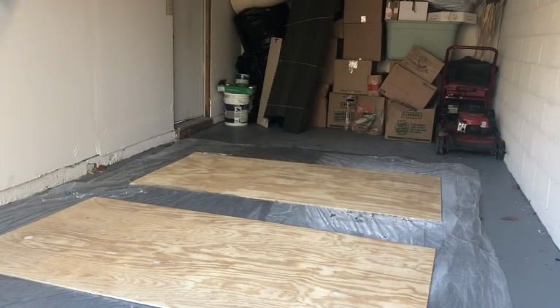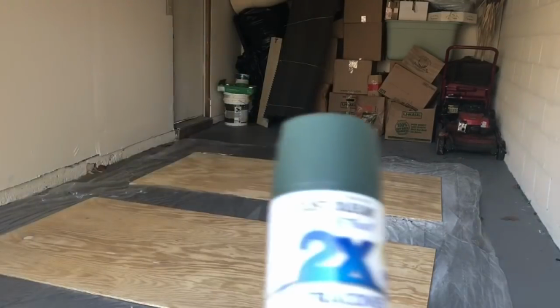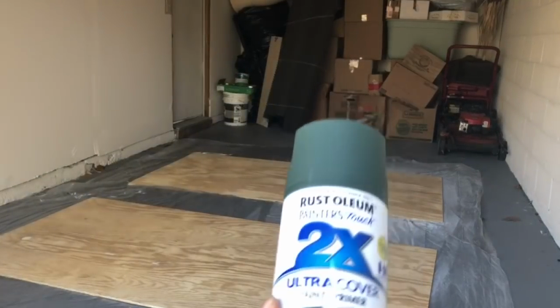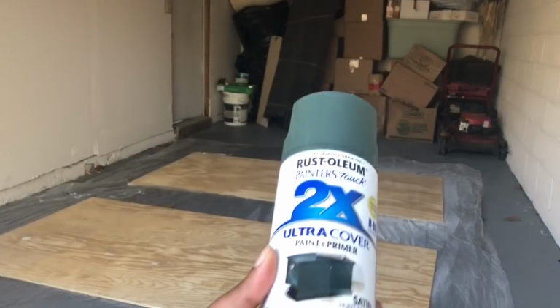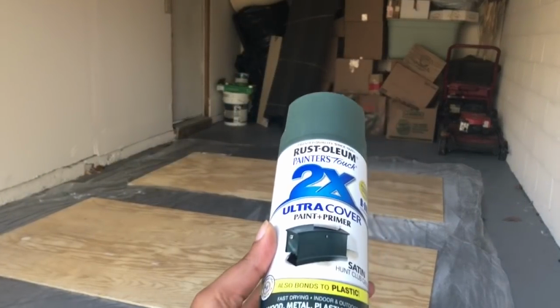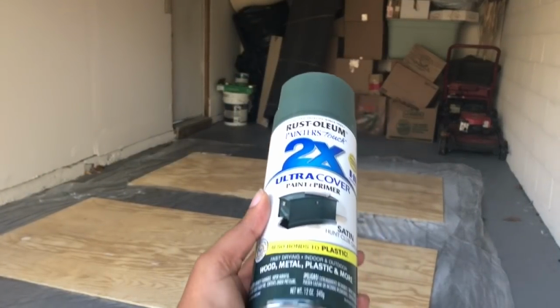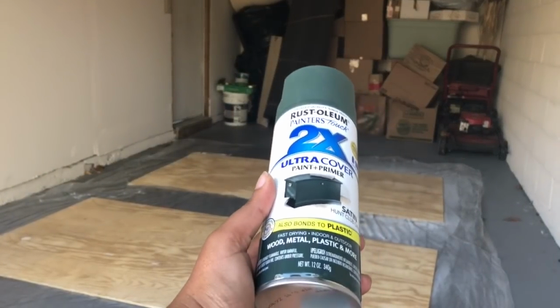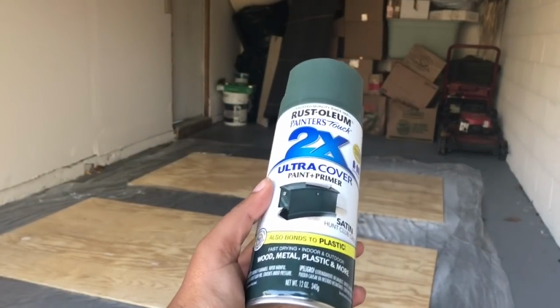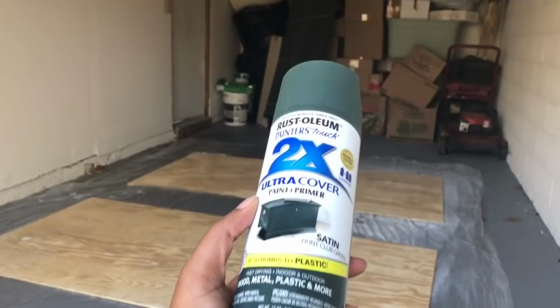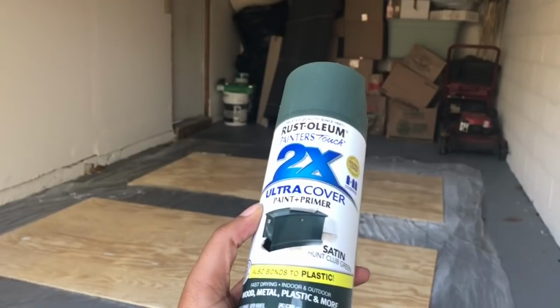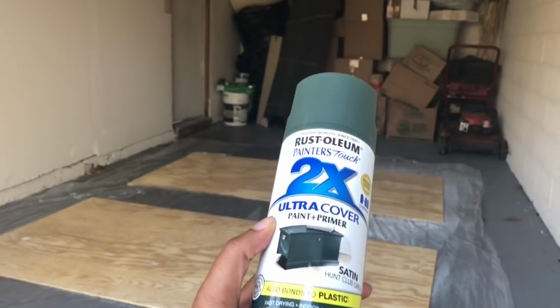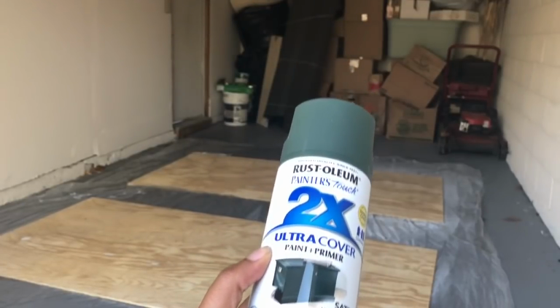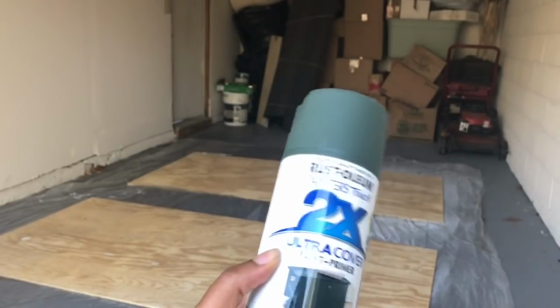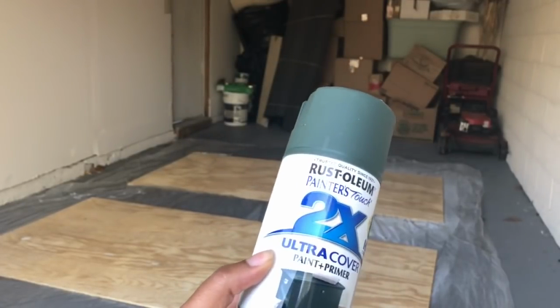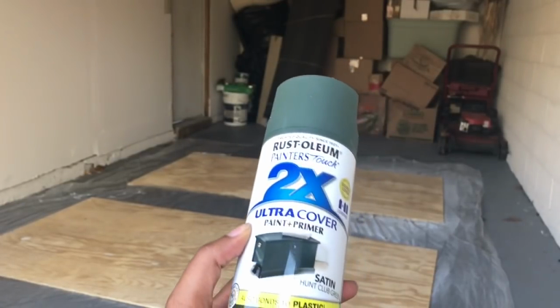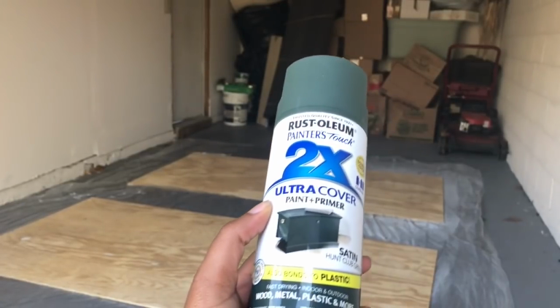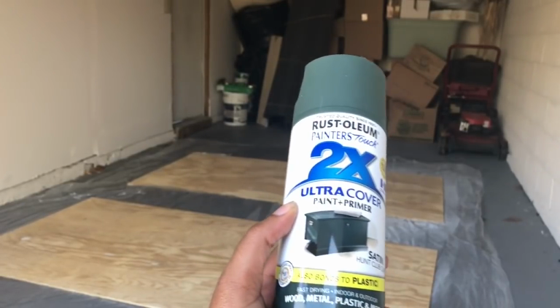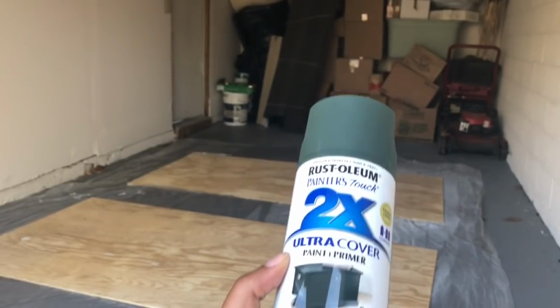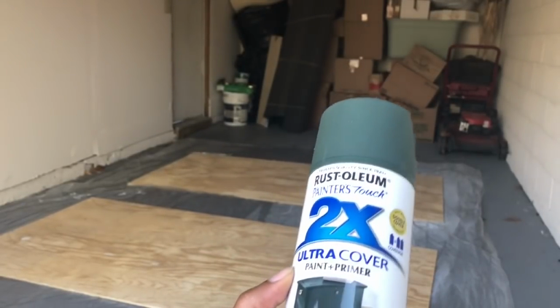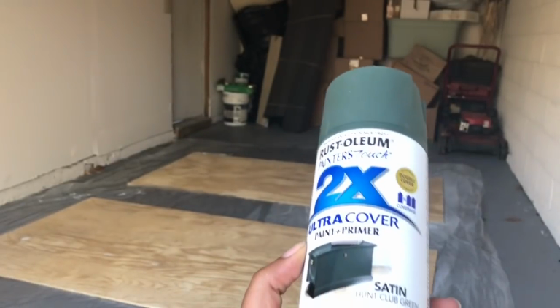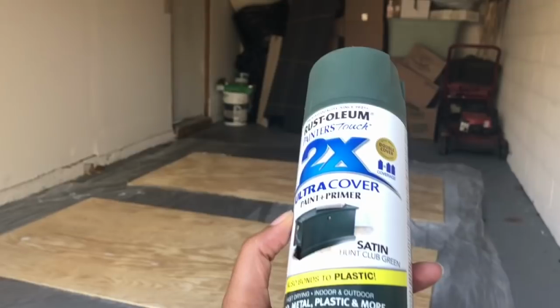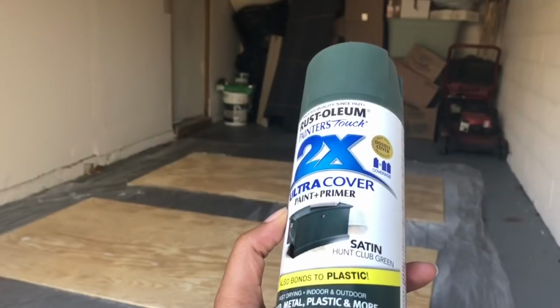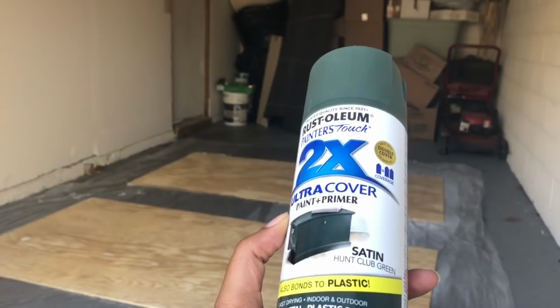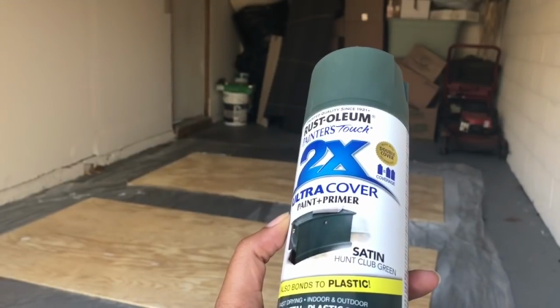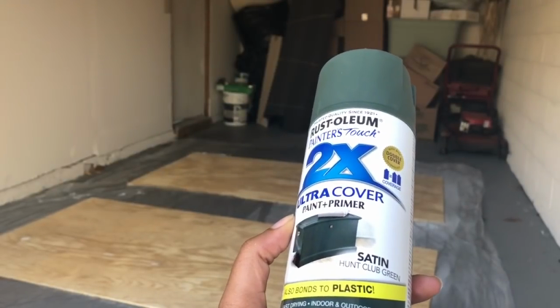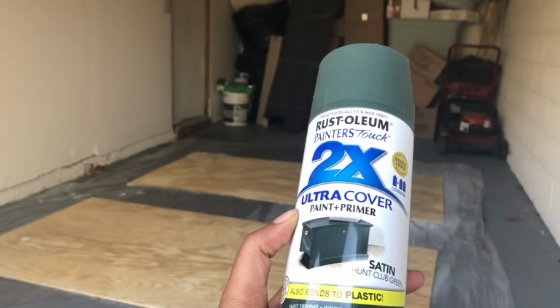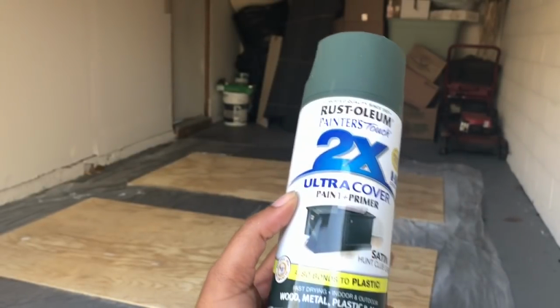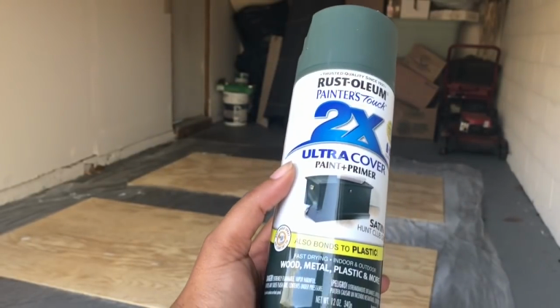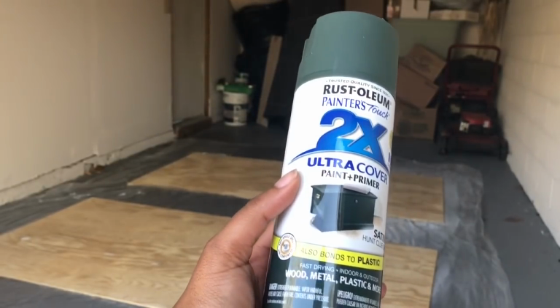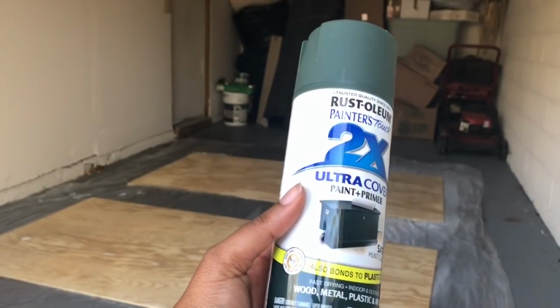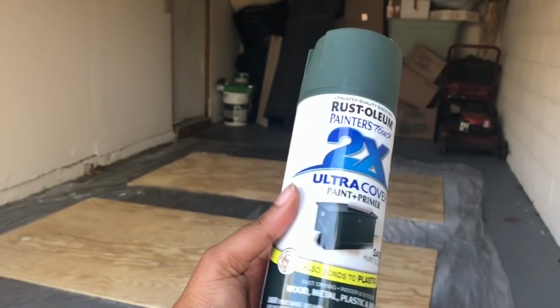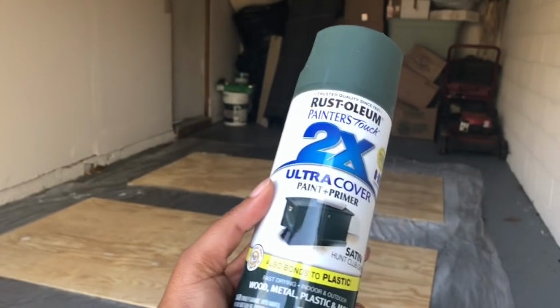This next step is optional, but I decided to do it because I did not want the natural wood color of the board showing through. I'm going to use this Rust-Oleum 2x Ultra Cover paint in Hunter Green, and I'm going to just spray paint the front of the boards.